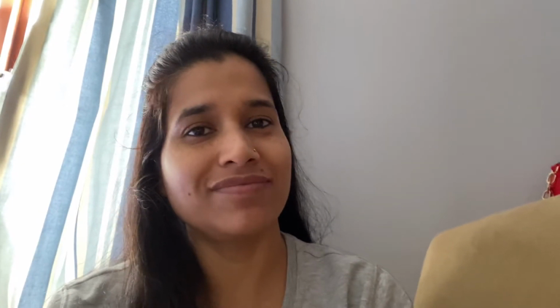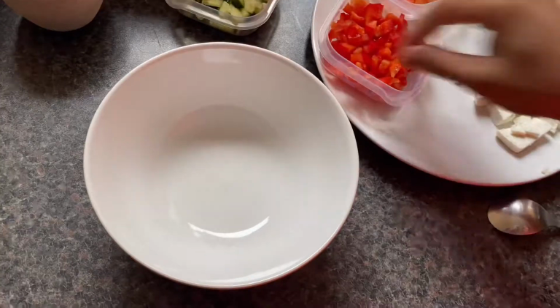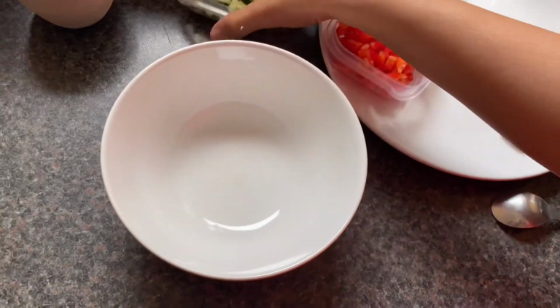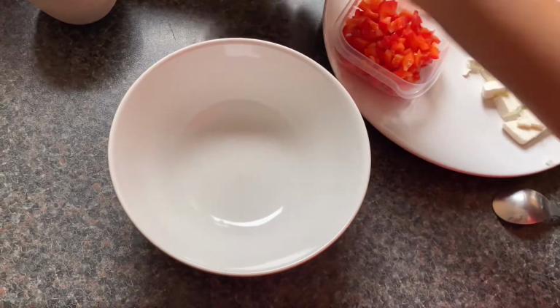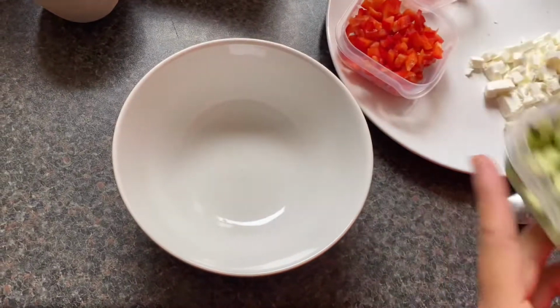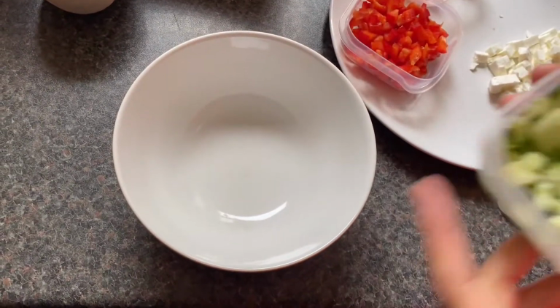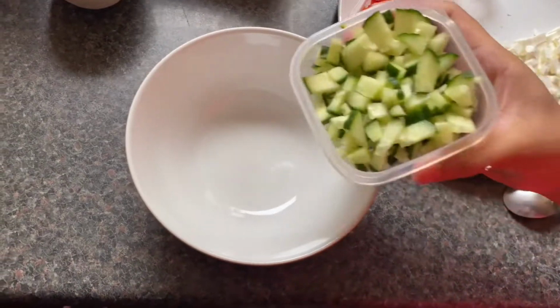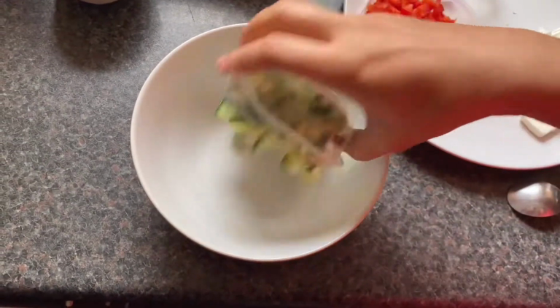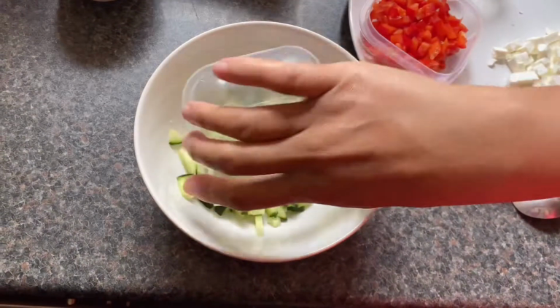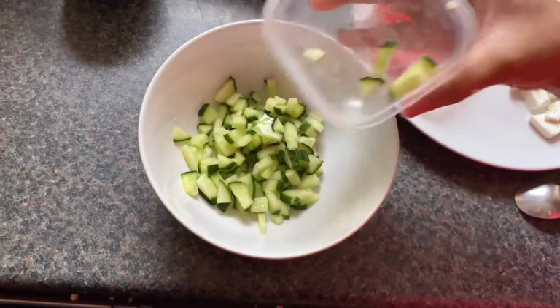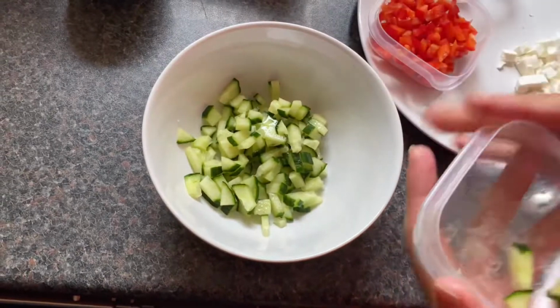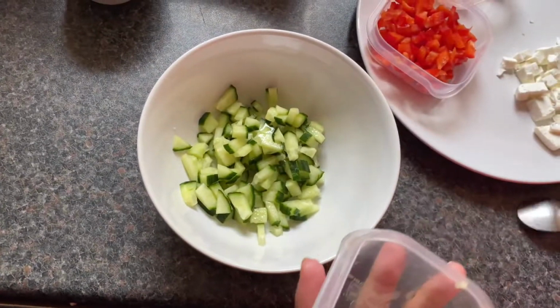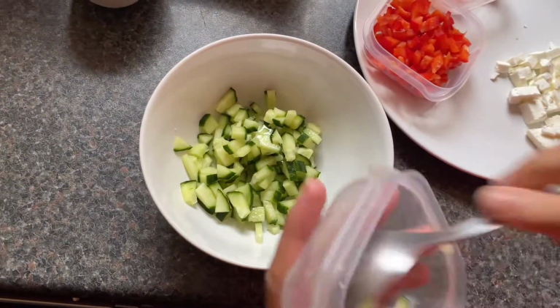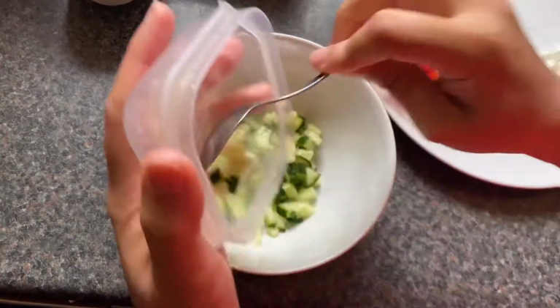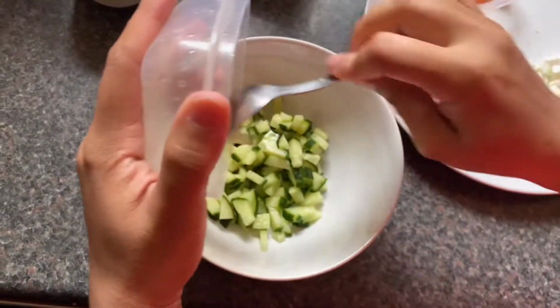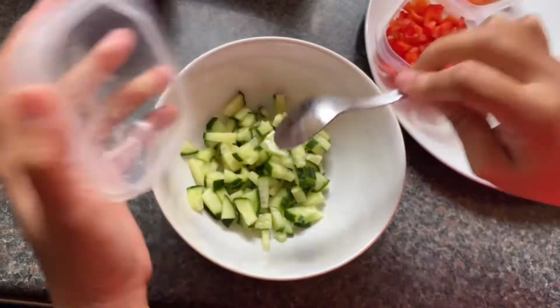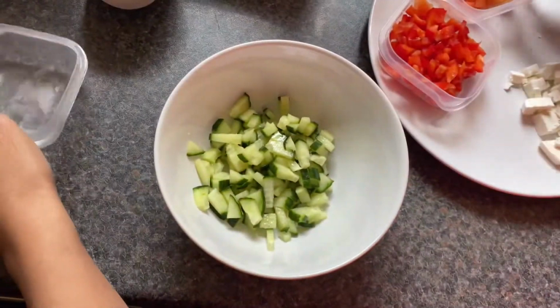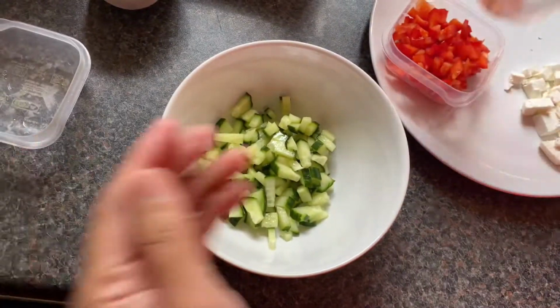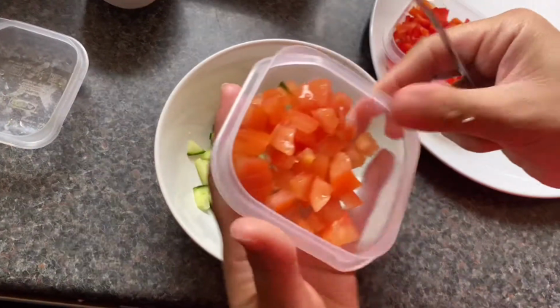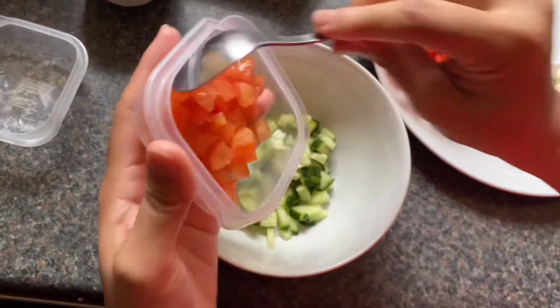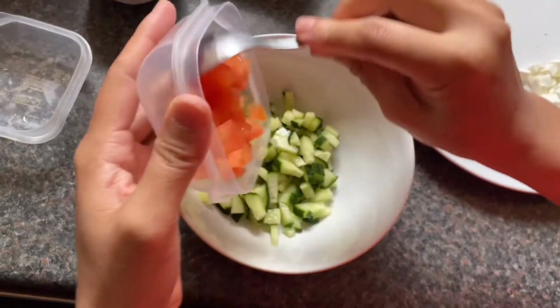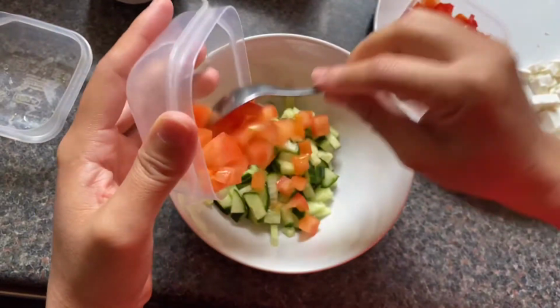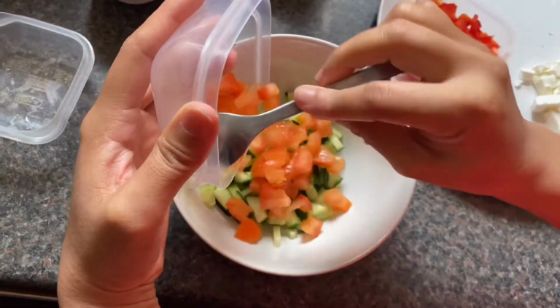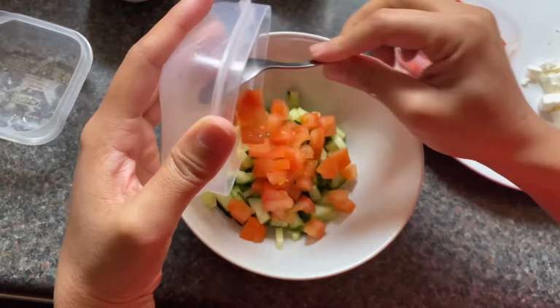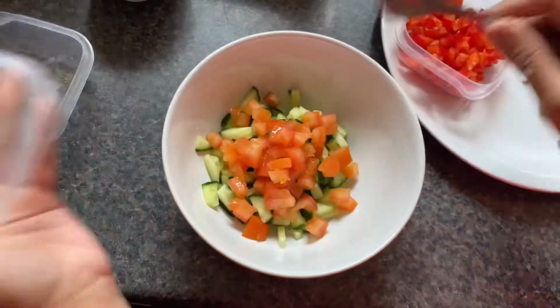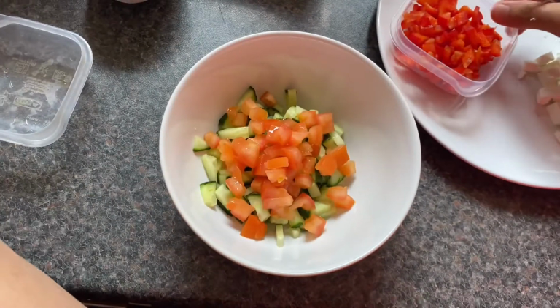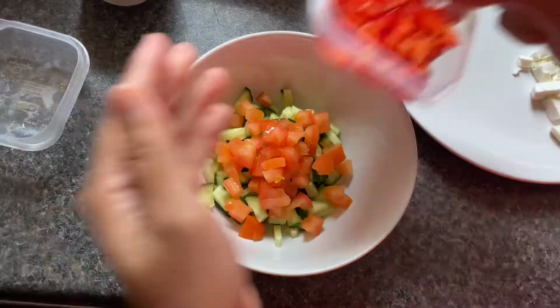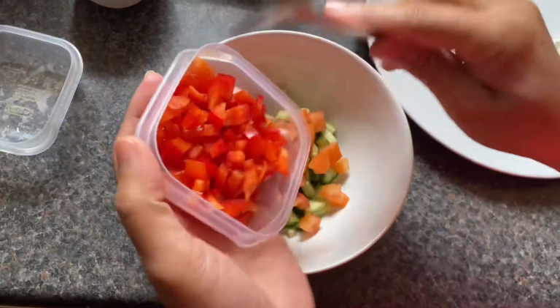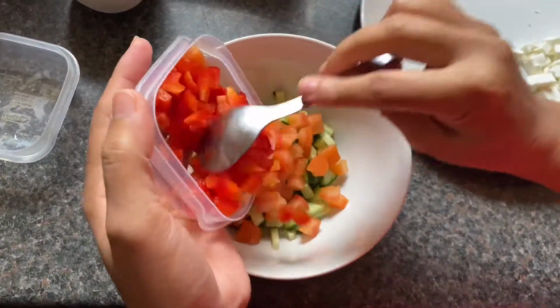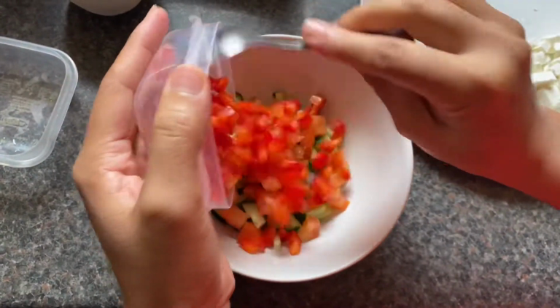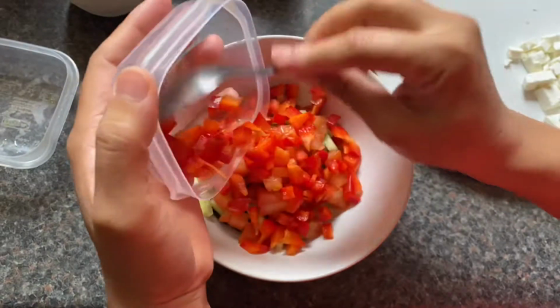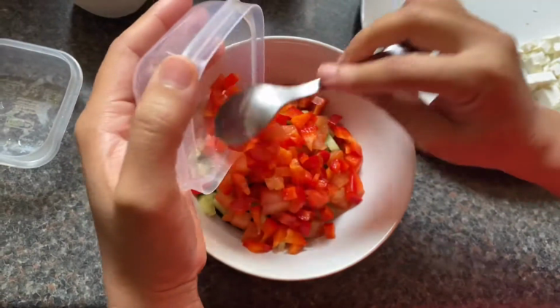First of all, I have used cucumber for making this sandwich. Cucumber is great for weight loss as it is not high in calories. And then we are going to add chopped tomato as well.